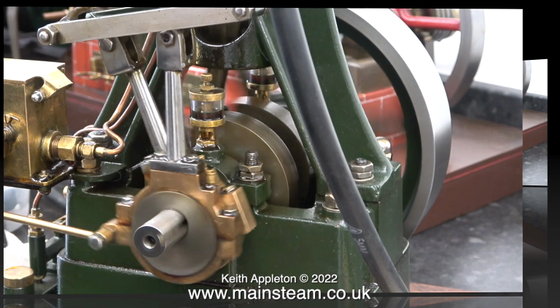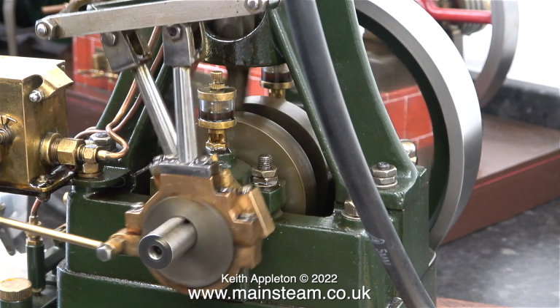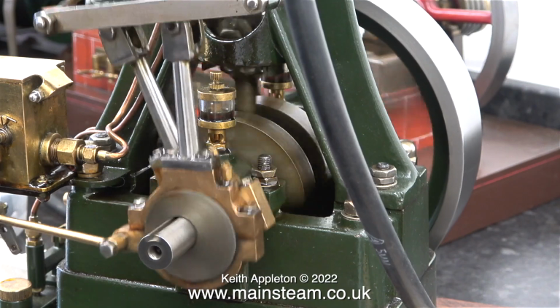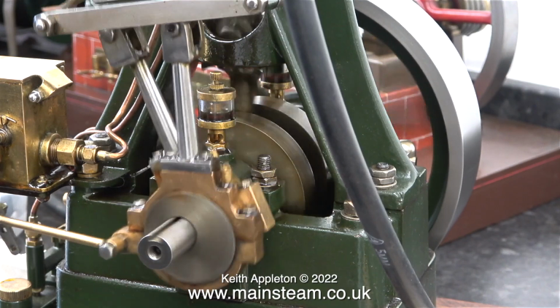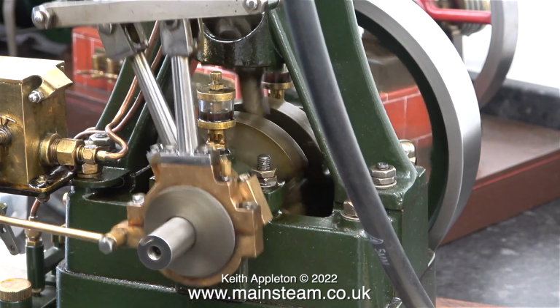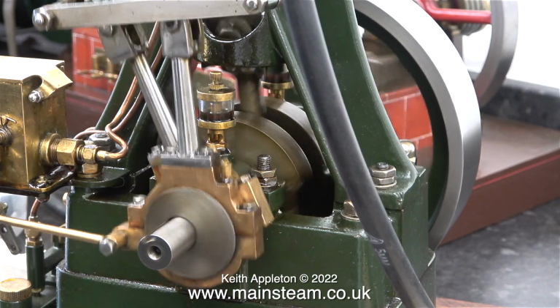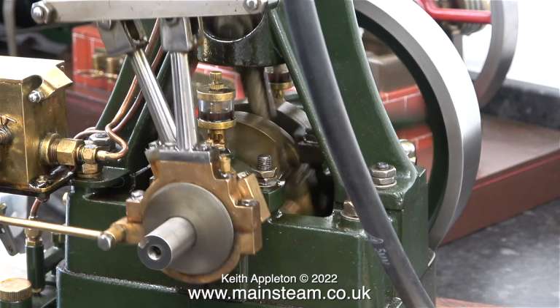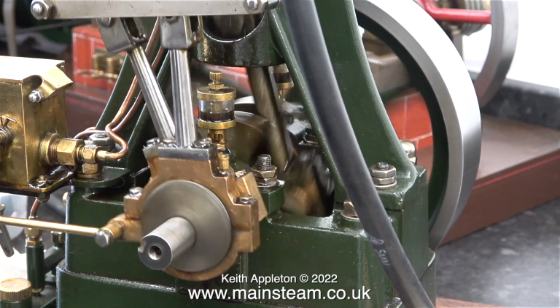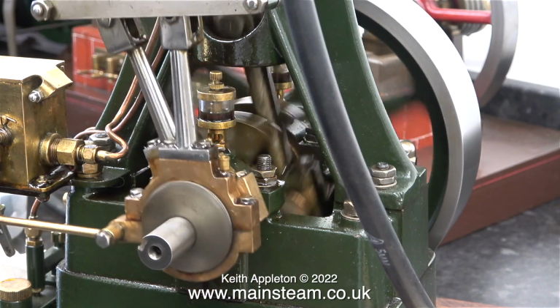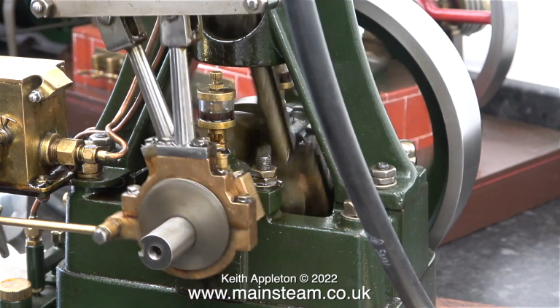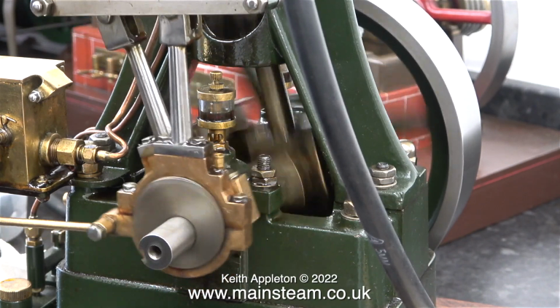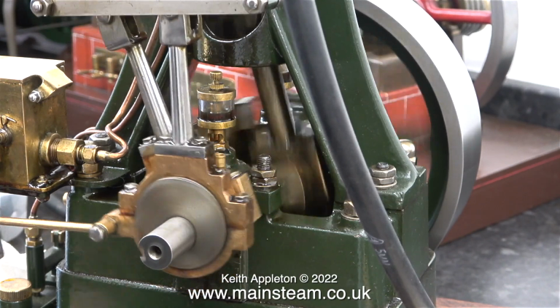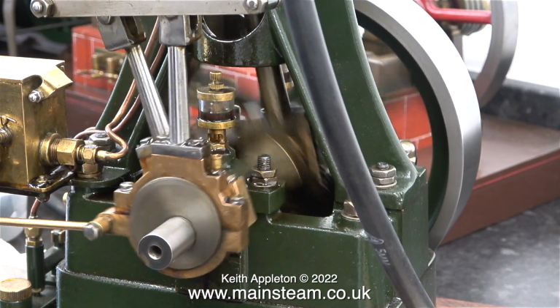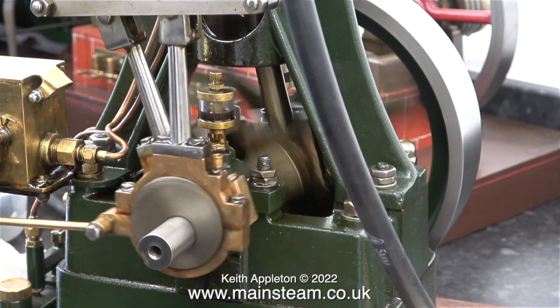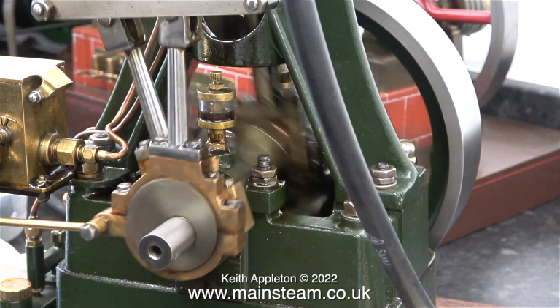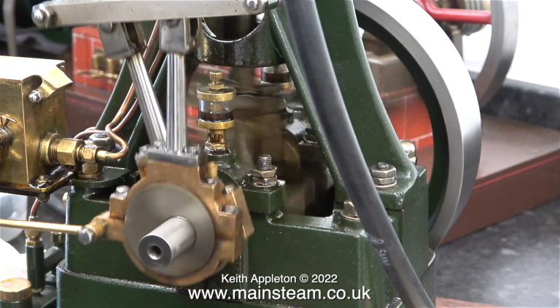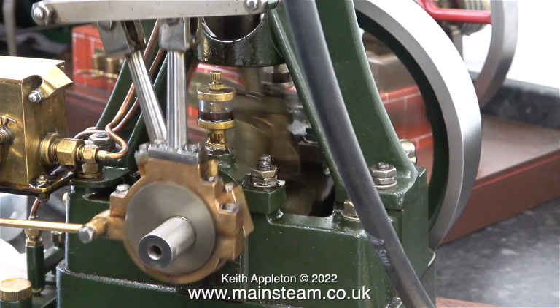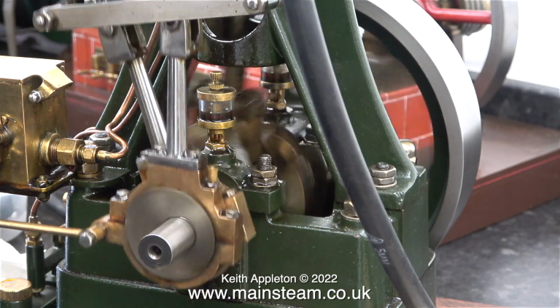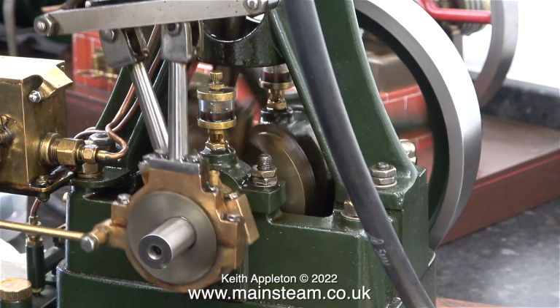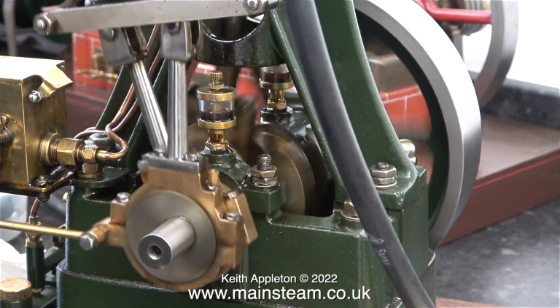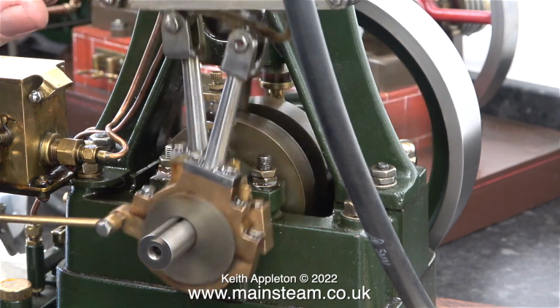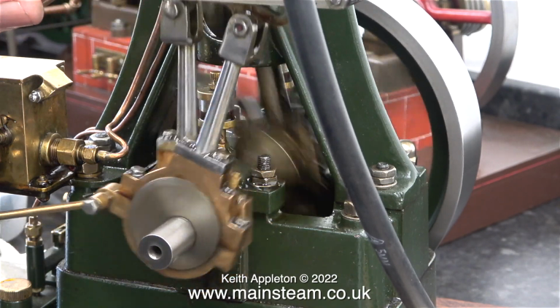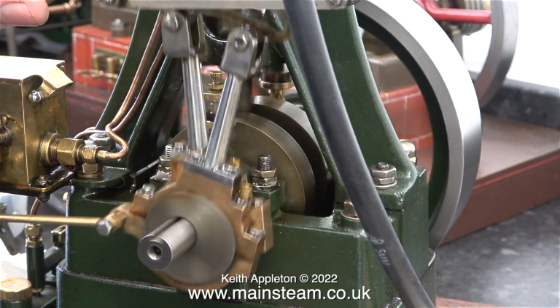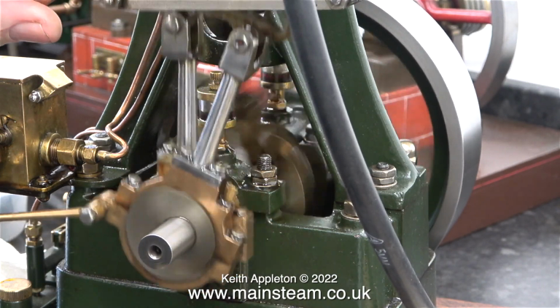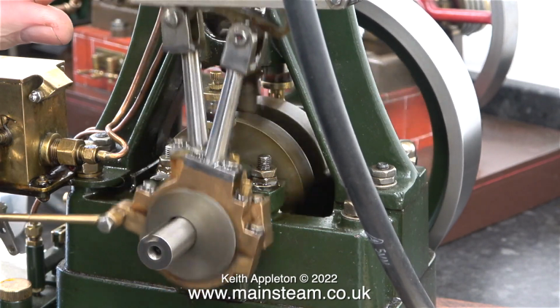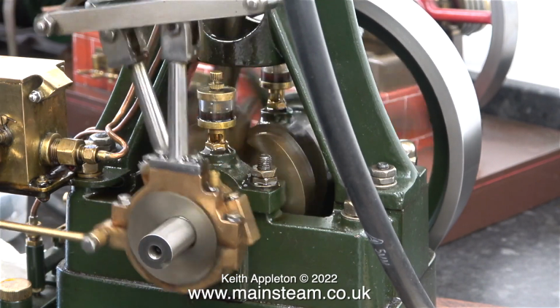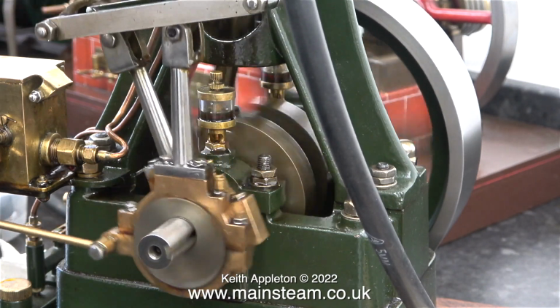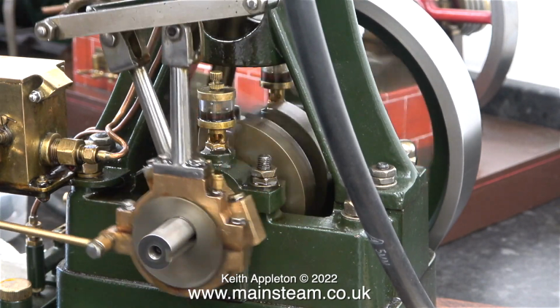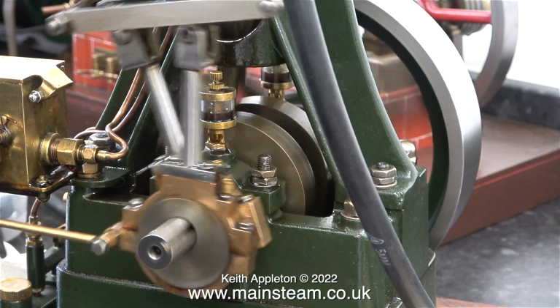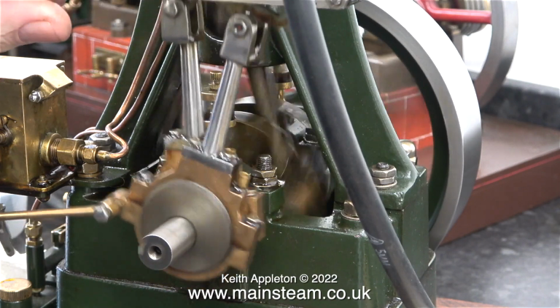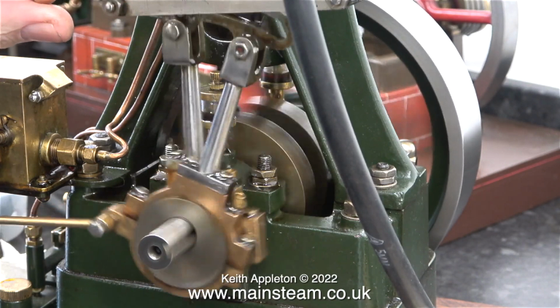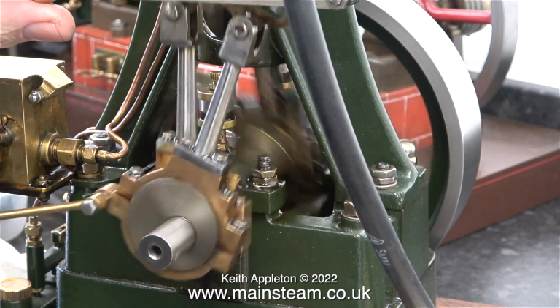Here's an interesting experiment. It achieves nothing - you can't reverse the engine. I rotated the crankshaft through 90 degrees and clamped the eccentric in this position so they're both working exactly the same way.